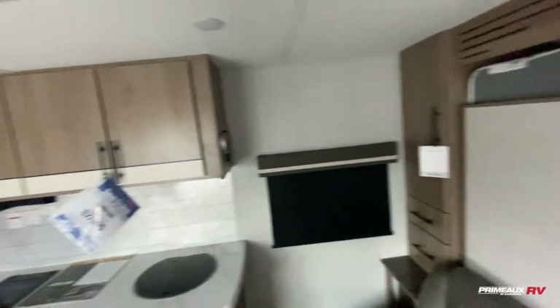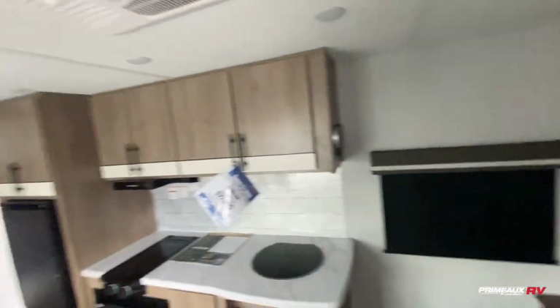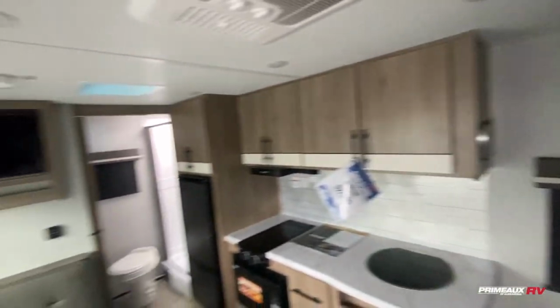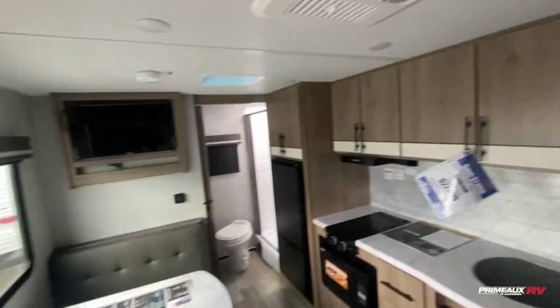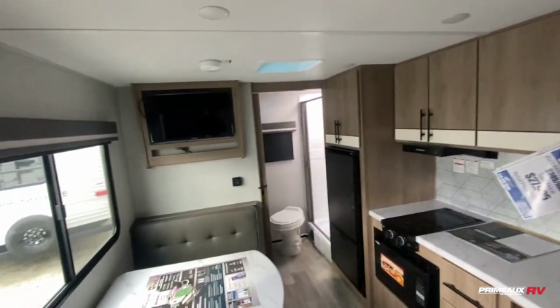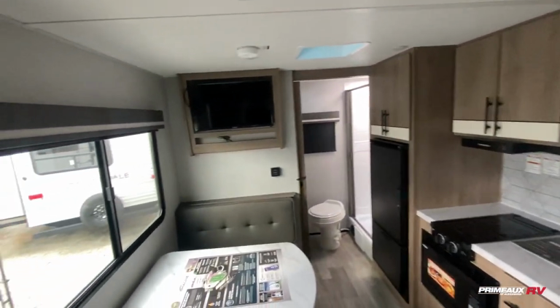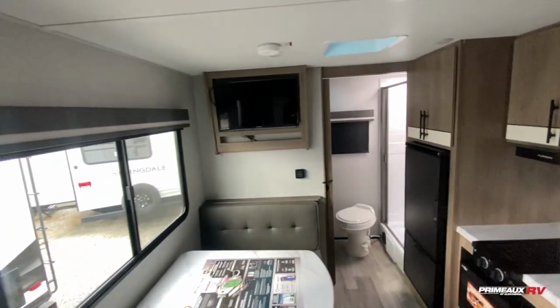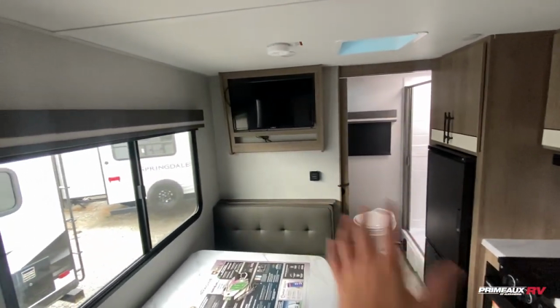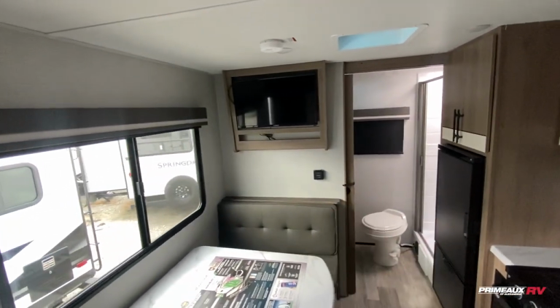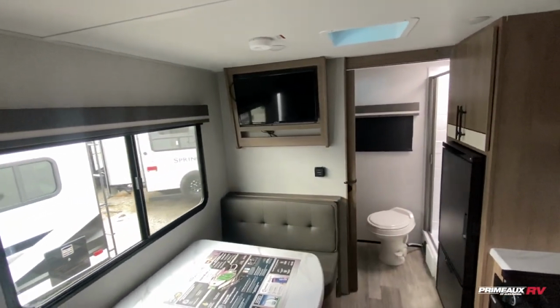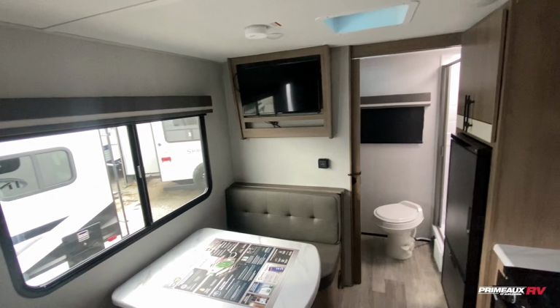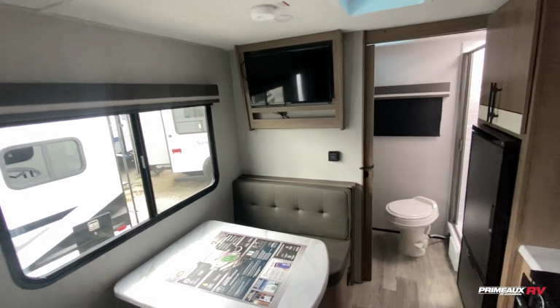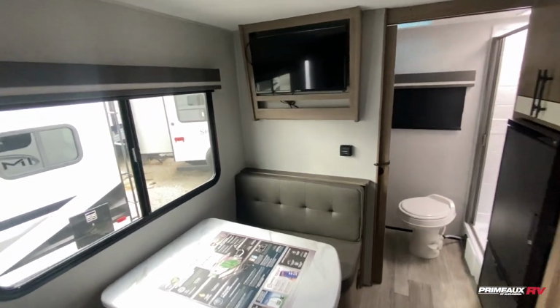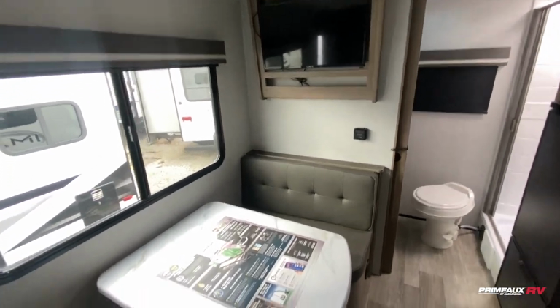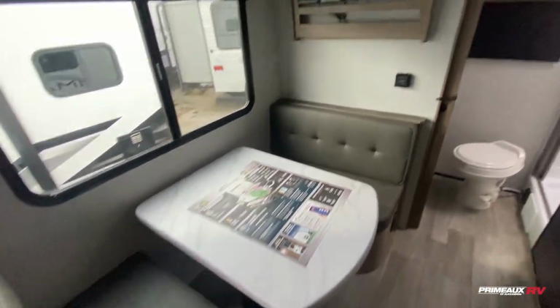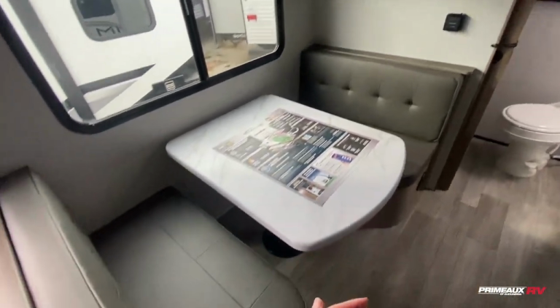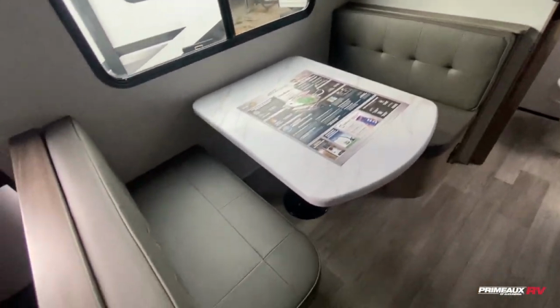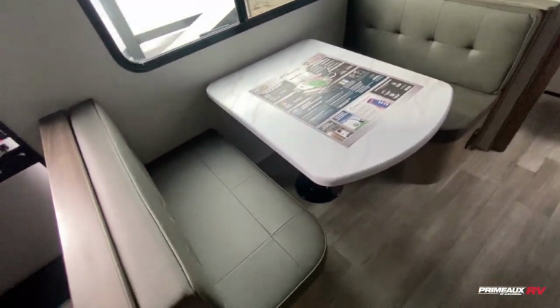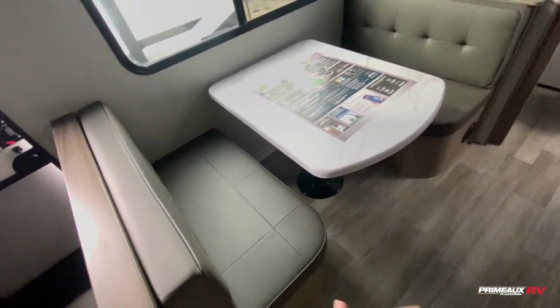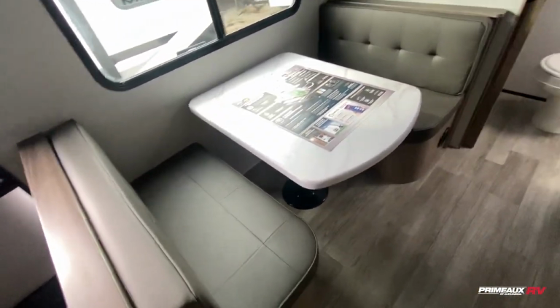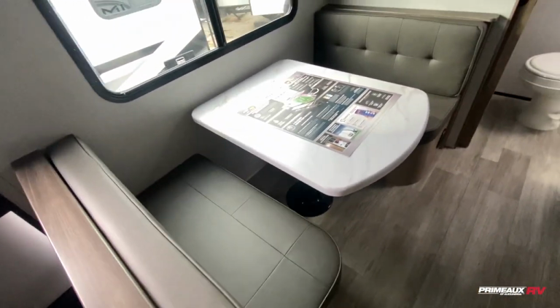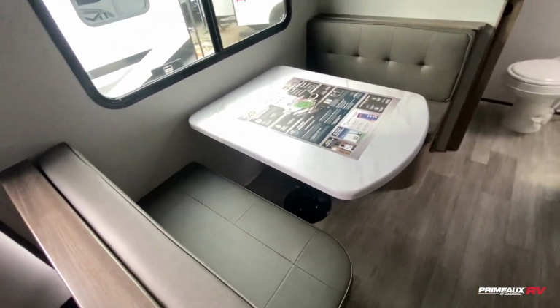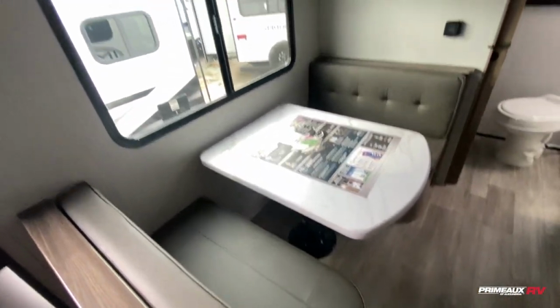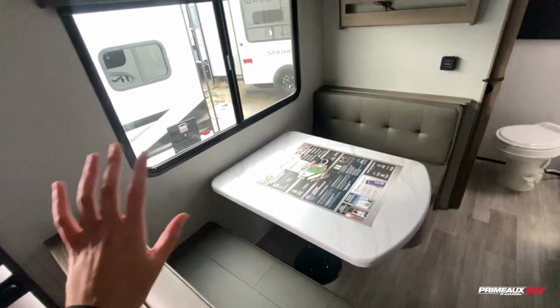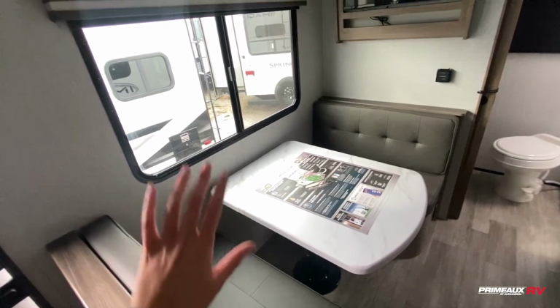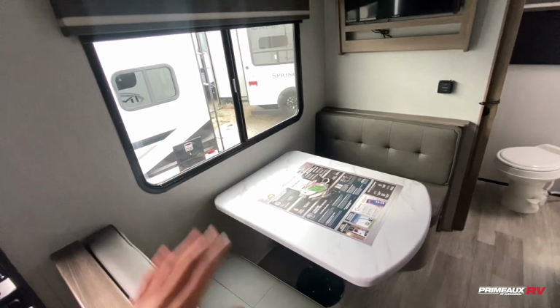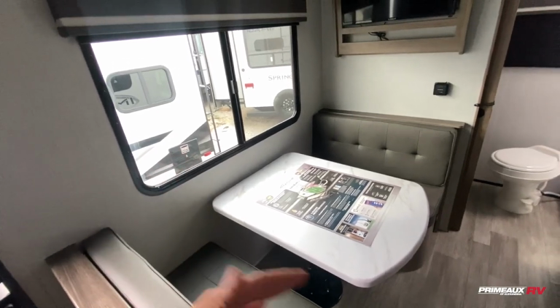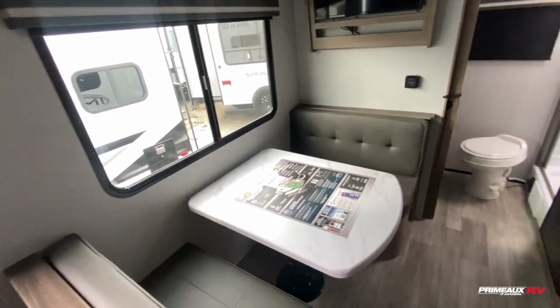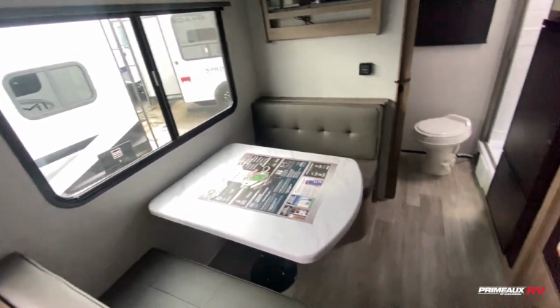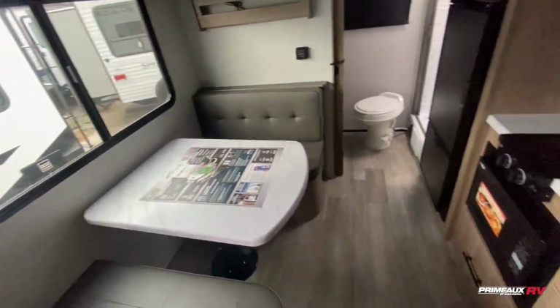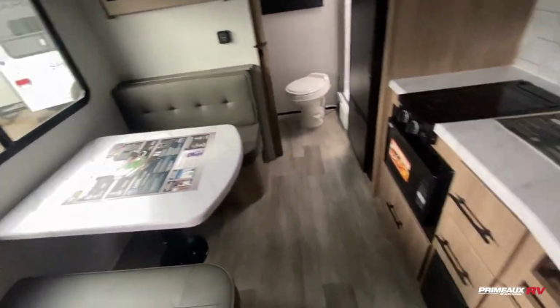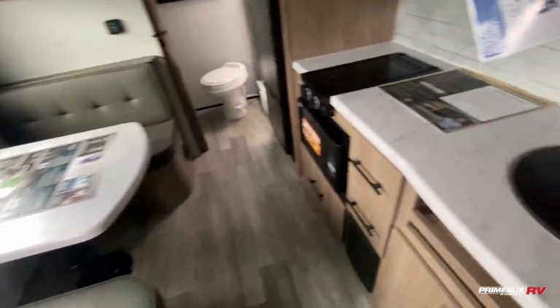Turning this way, you've got your TV mounted right up top here, and a booth dinette down below. This will give you an additional bed. You have this huge window here, so it really helps open up the space a bit more.